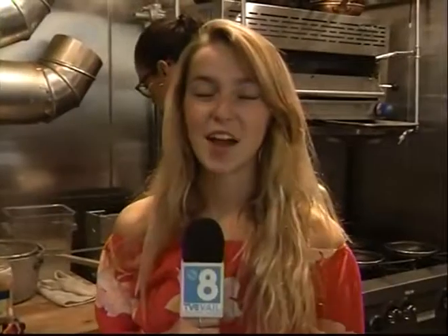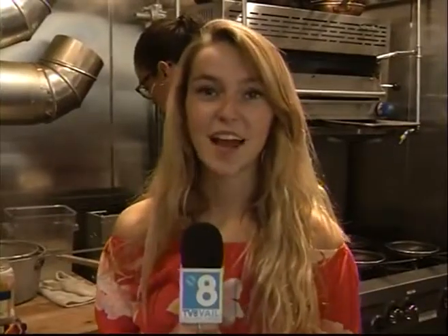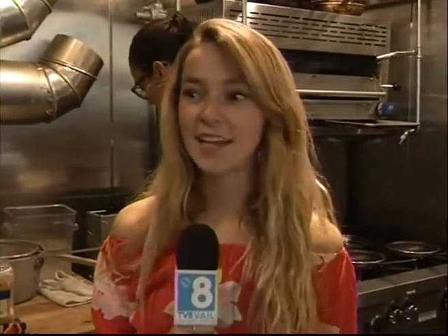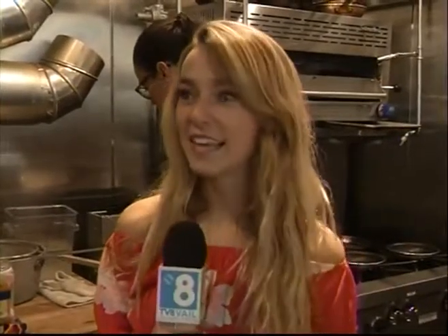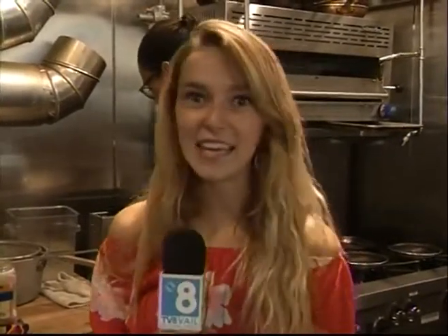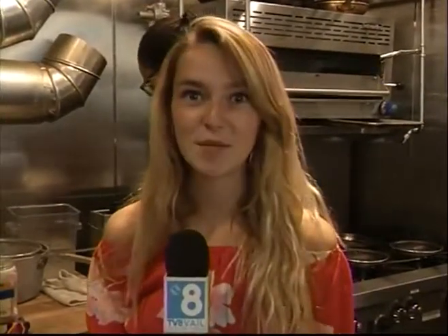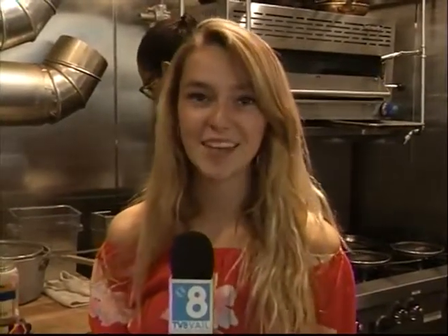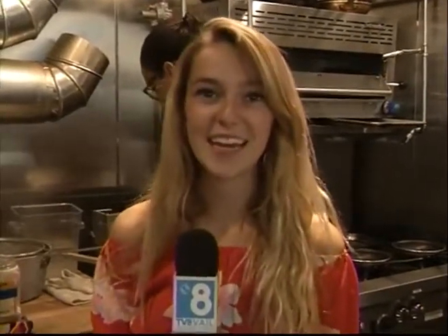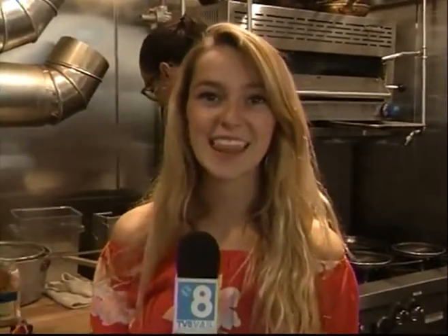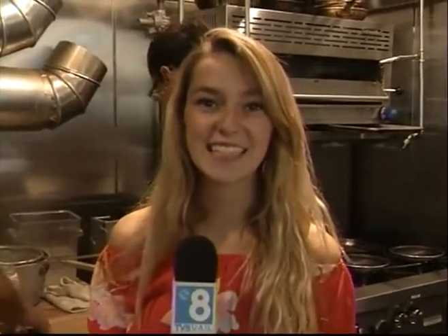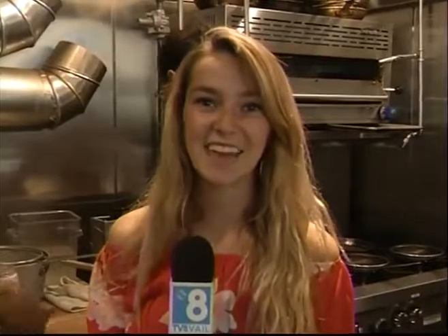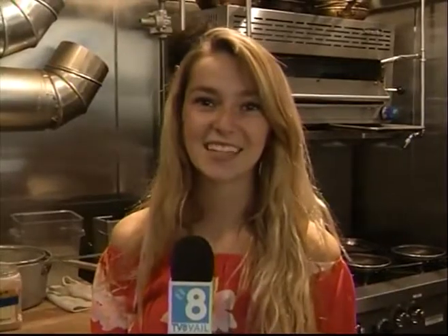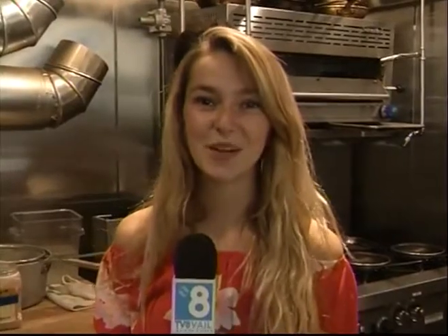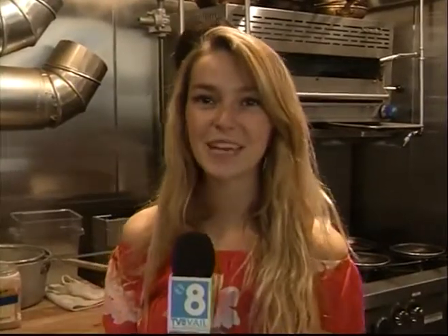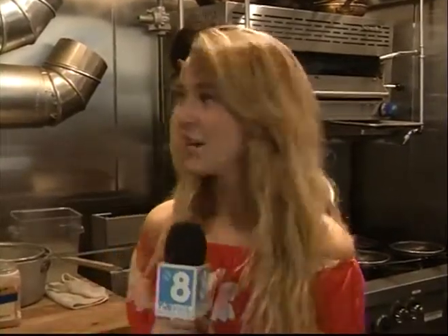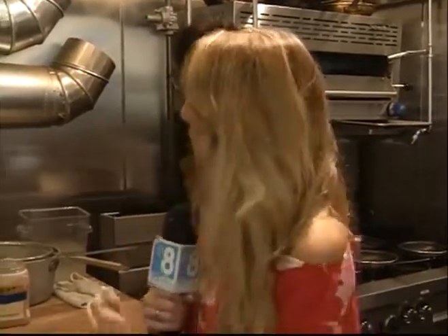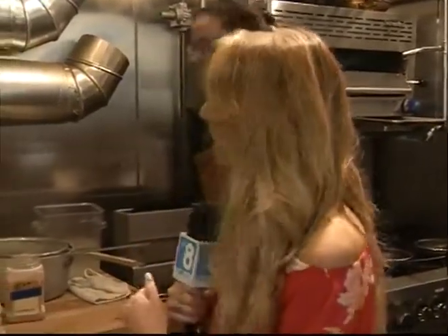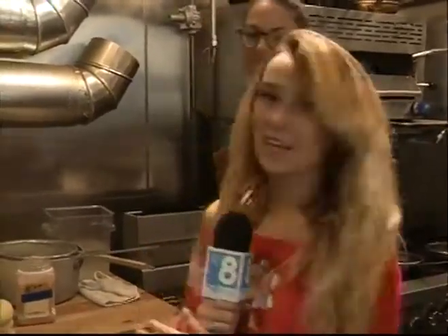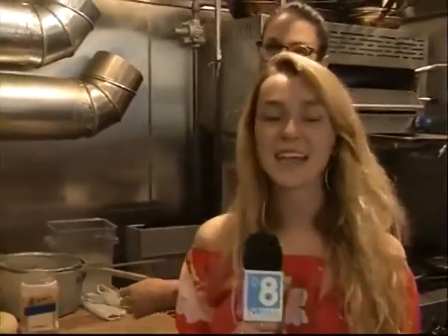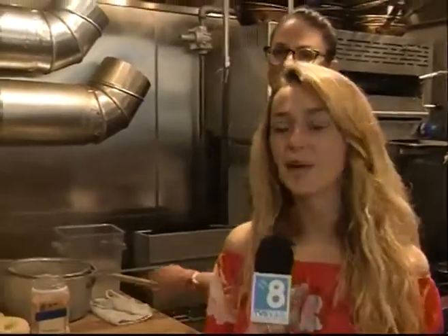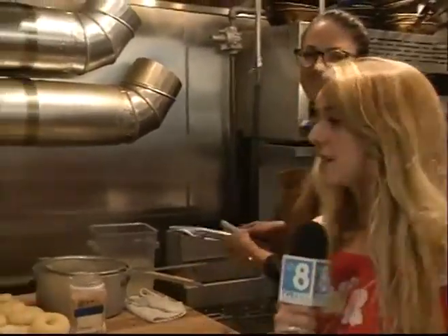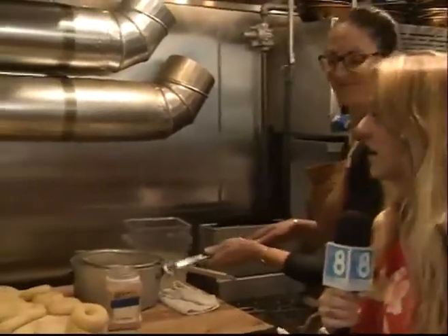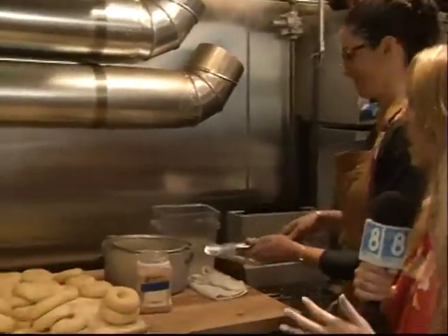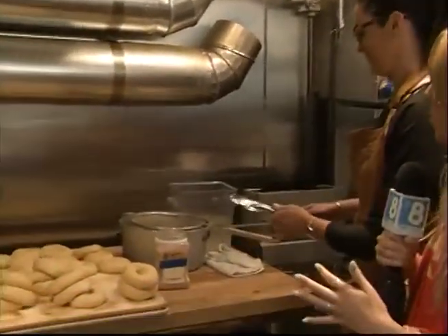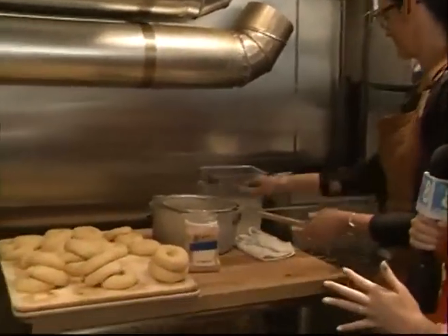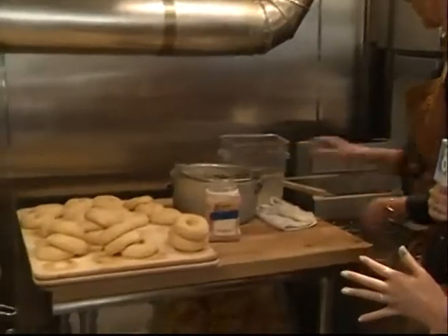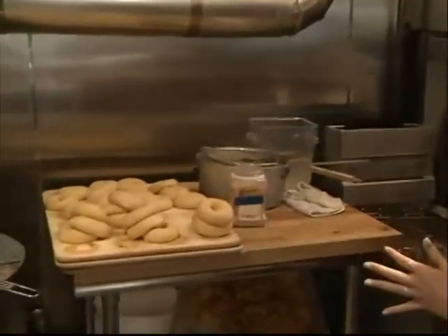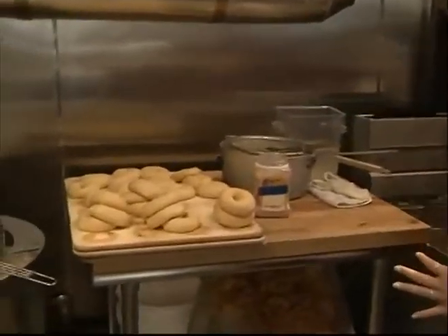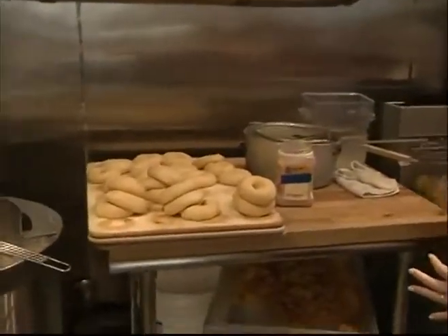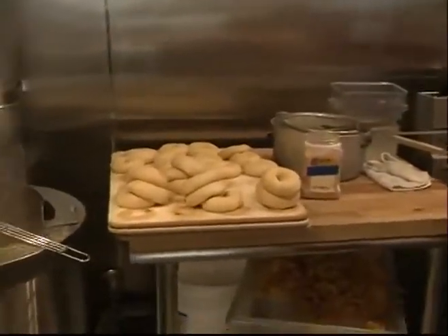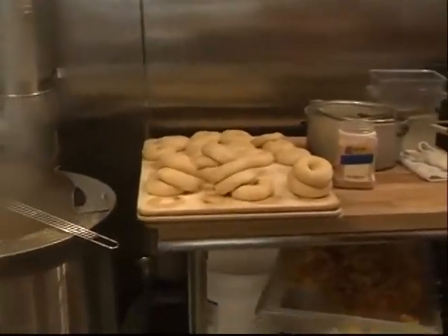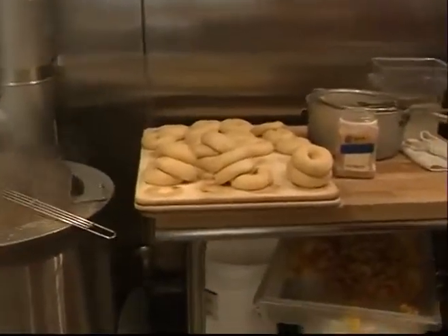Alright, I'm kind of in the heat of it back here in the kitchen at Village Bagel. I'm standing here with Connie Leaf and Ty Edwards and they're getting their morning process going. So Connie, what are you doing this morning?